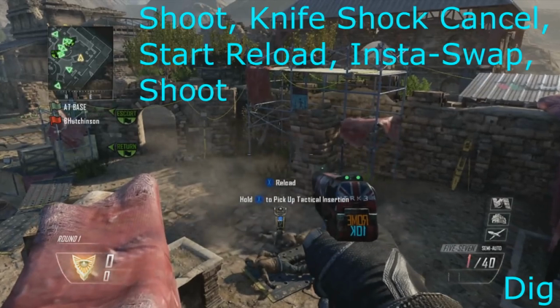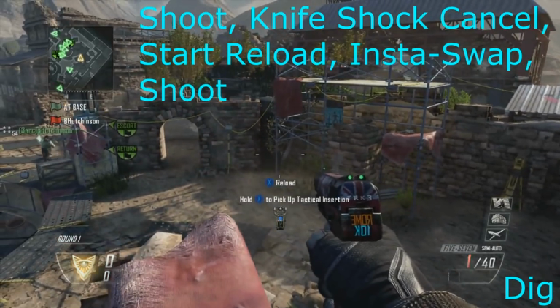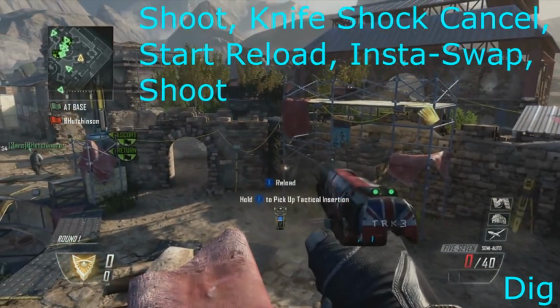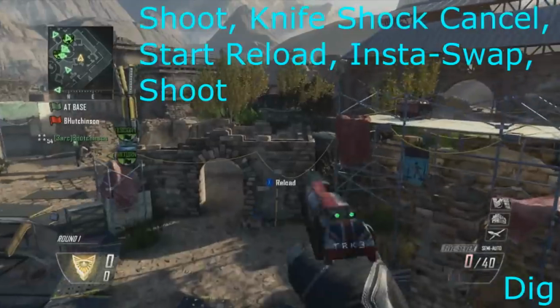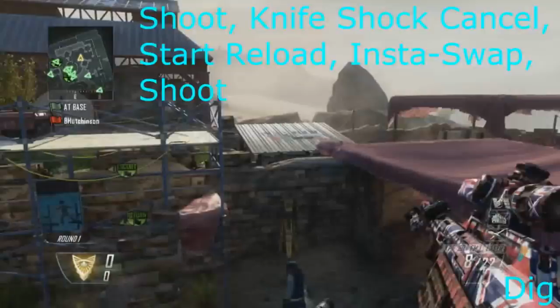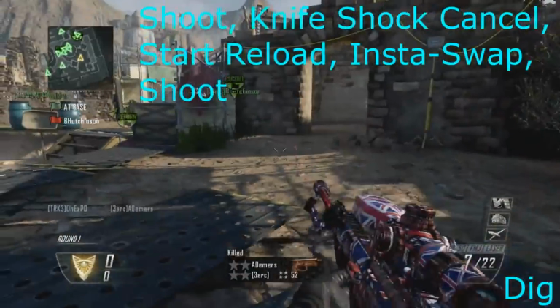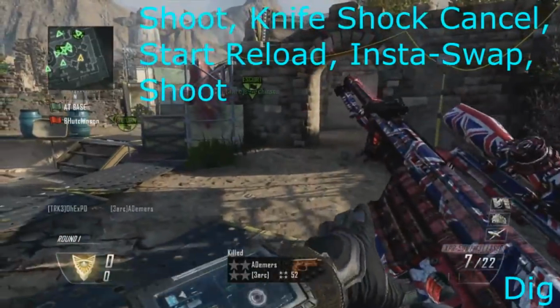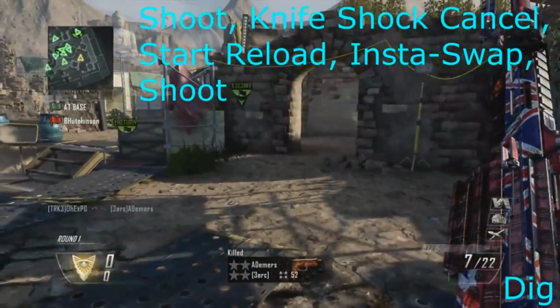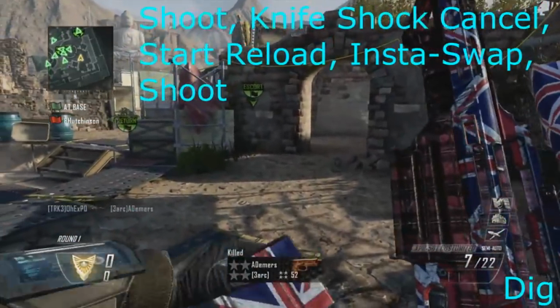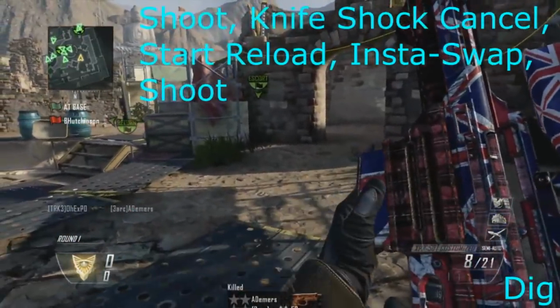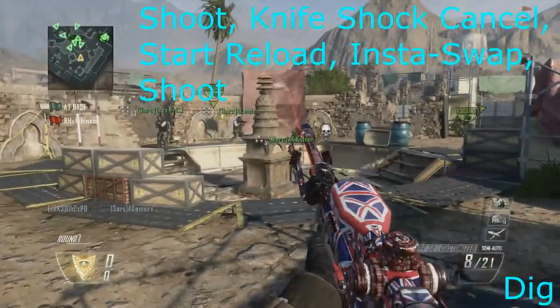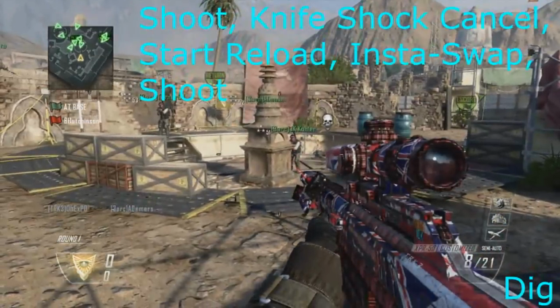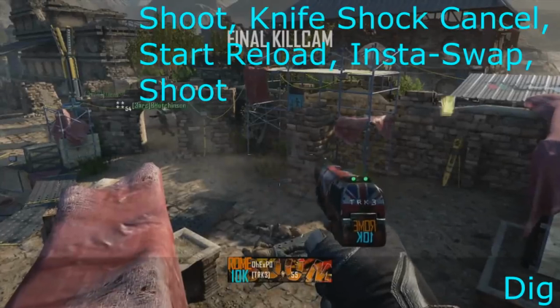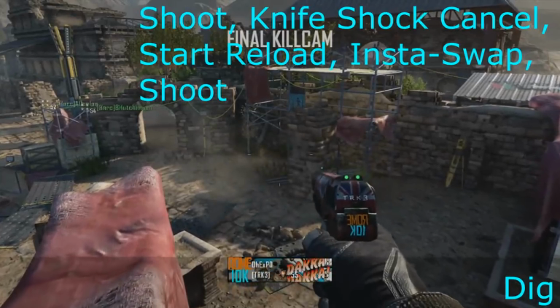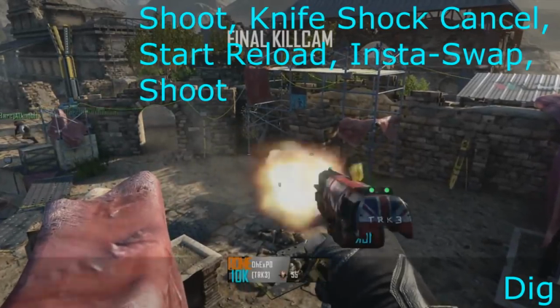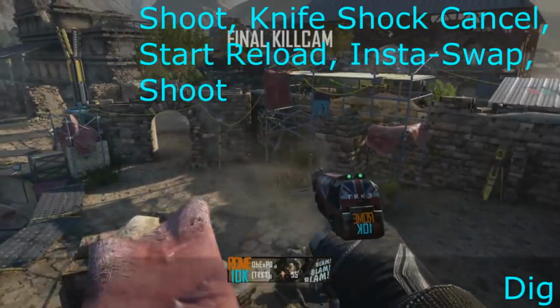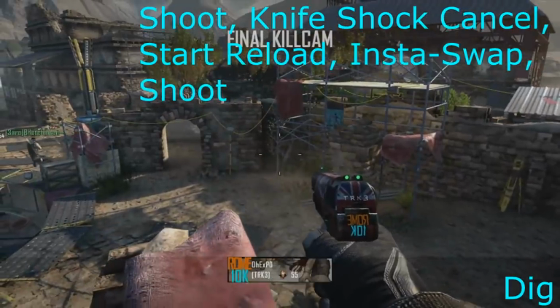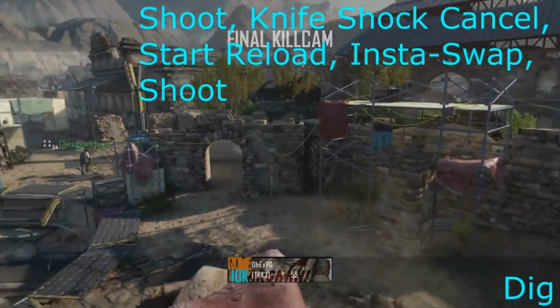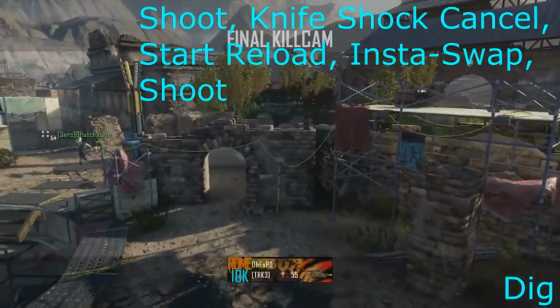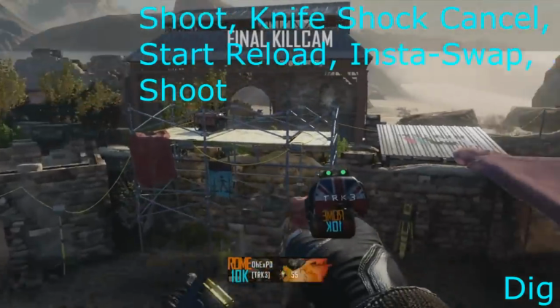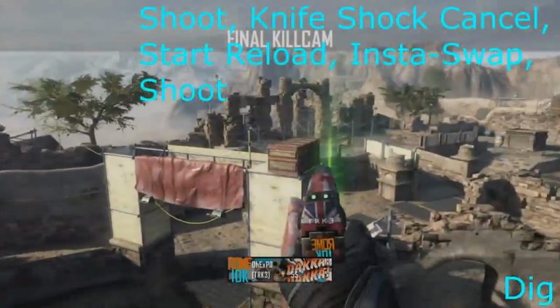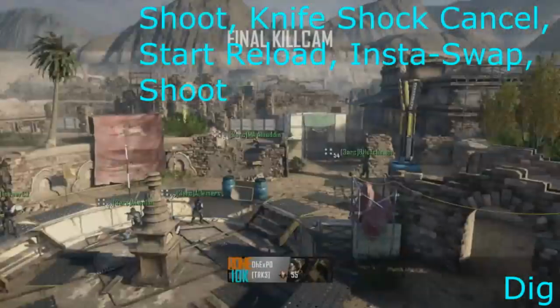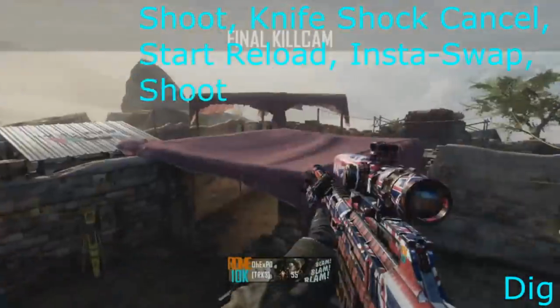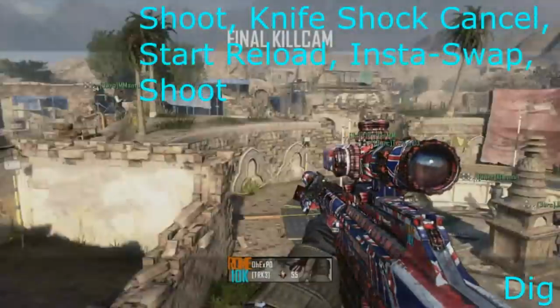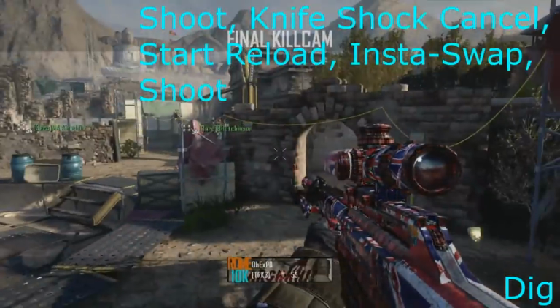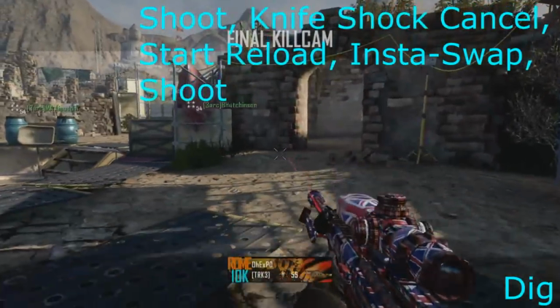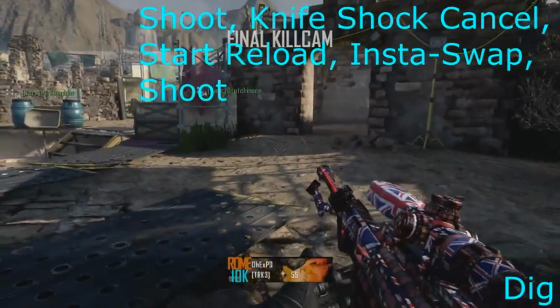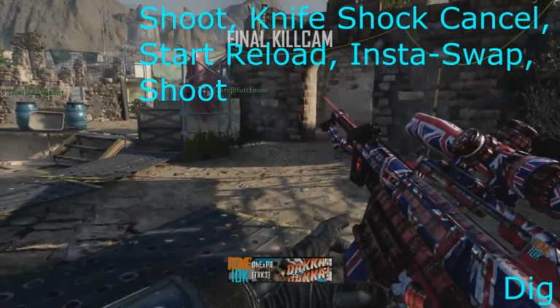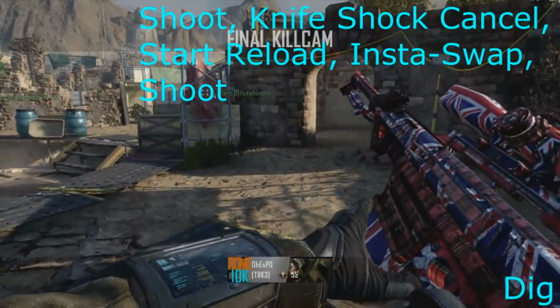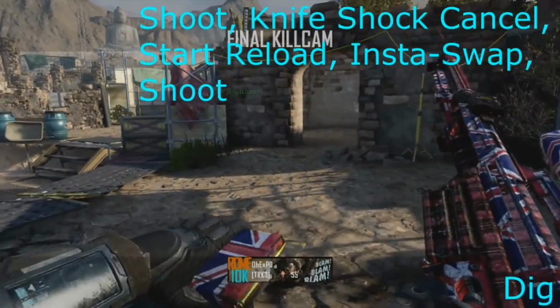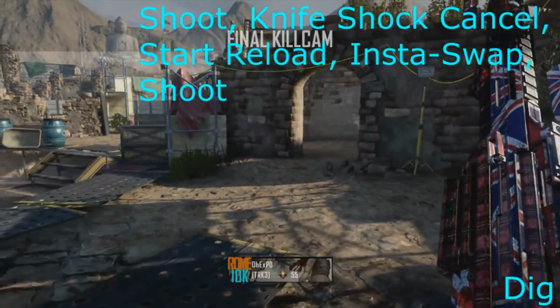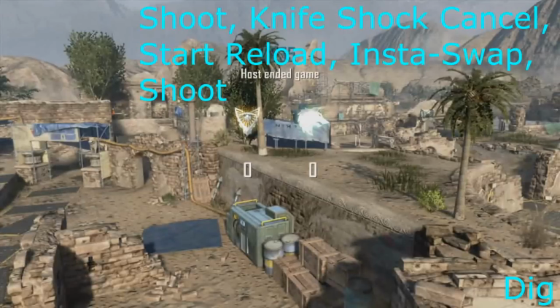The sixth map is Dig and literally — you can't go for anything complex on some of these maps — so I just emptied all the bullets again until there's one left. Shoot, knife, shock, charge, start to reload the pistol, then insta-swap and shoot with the XPR. There's really no explanation for that.